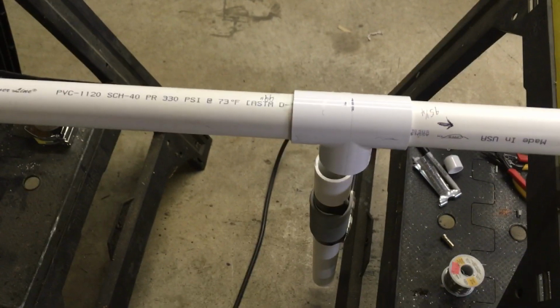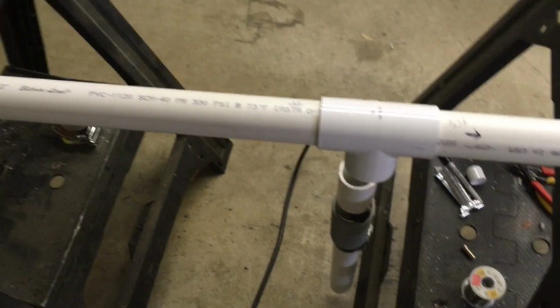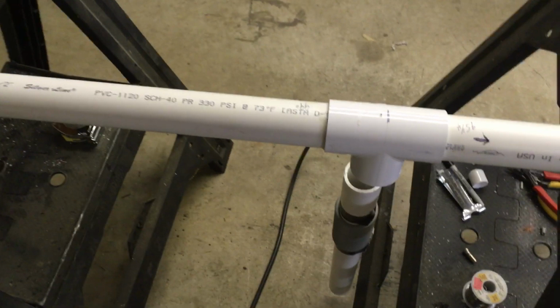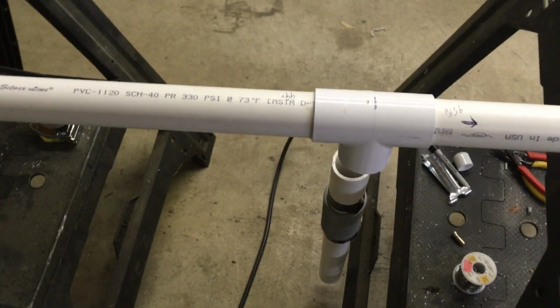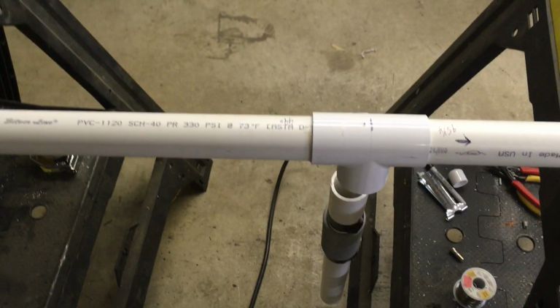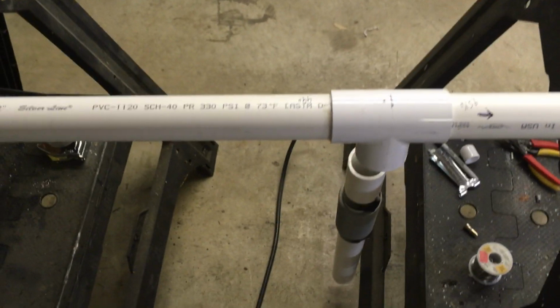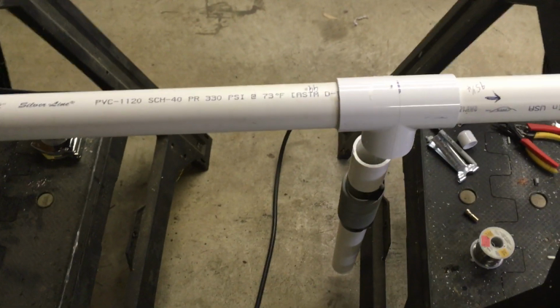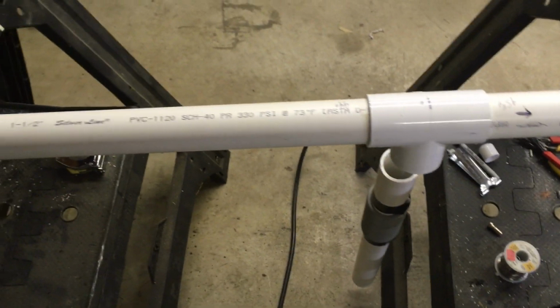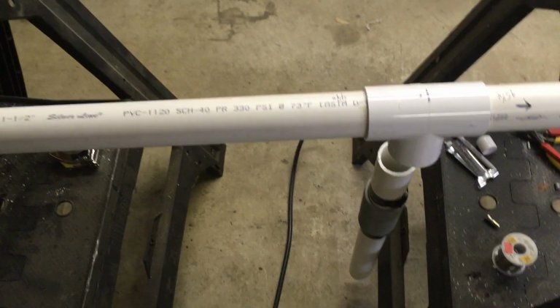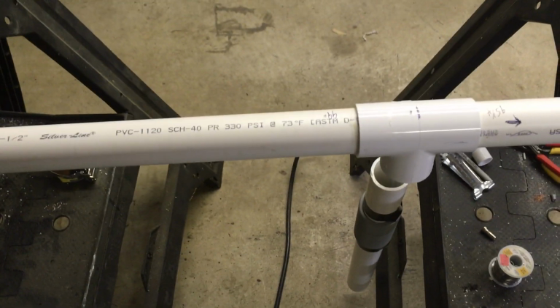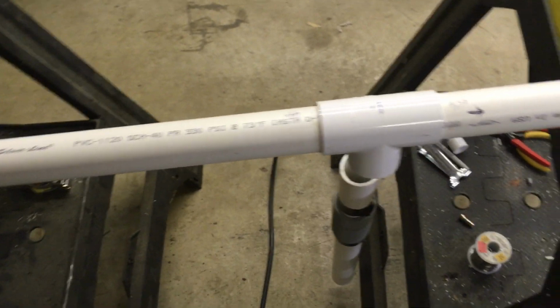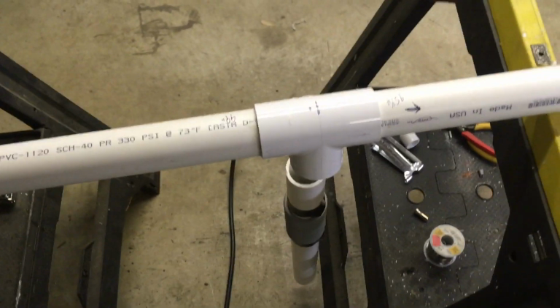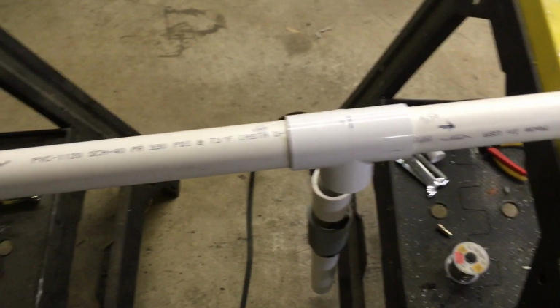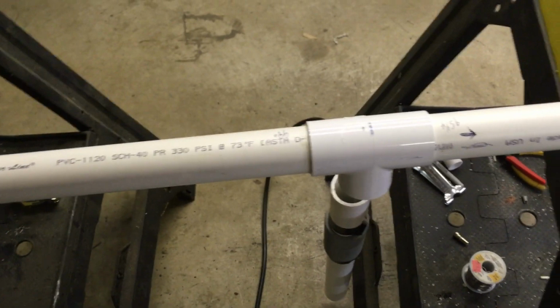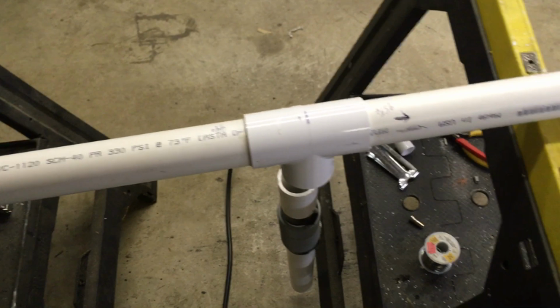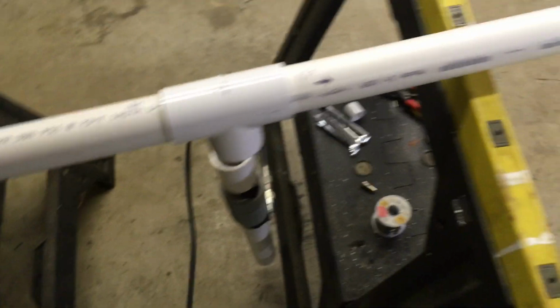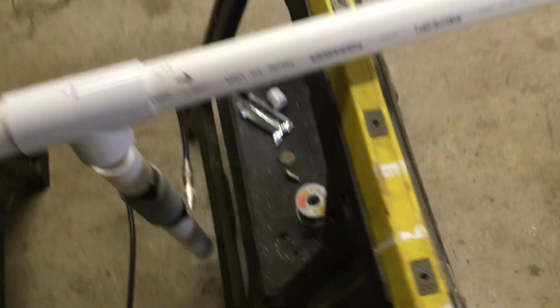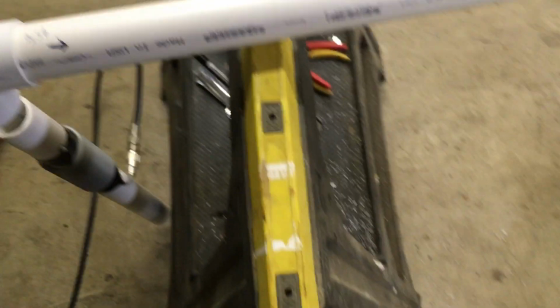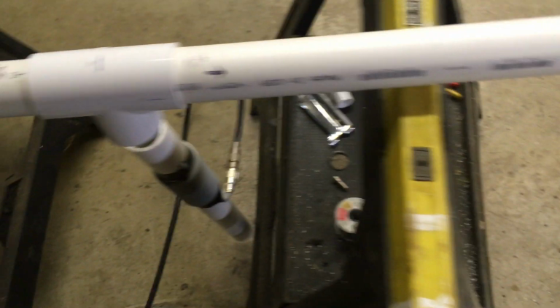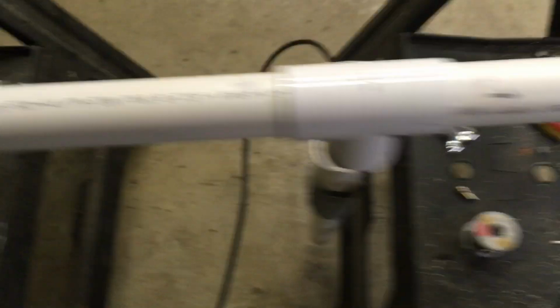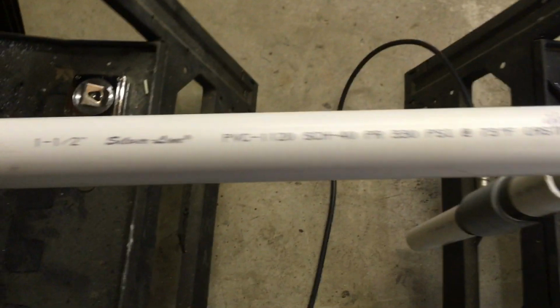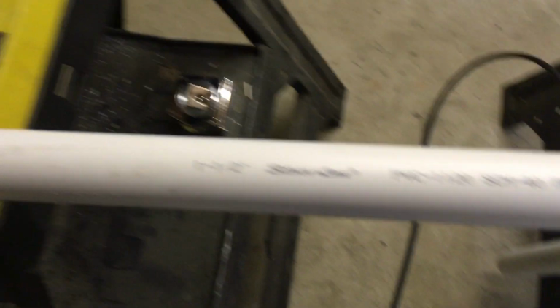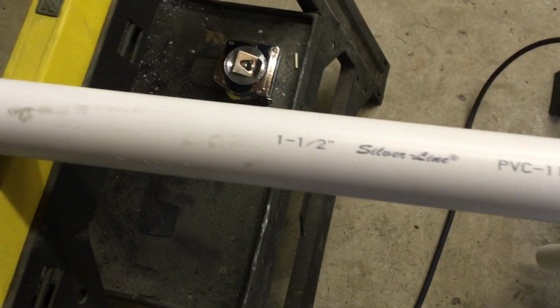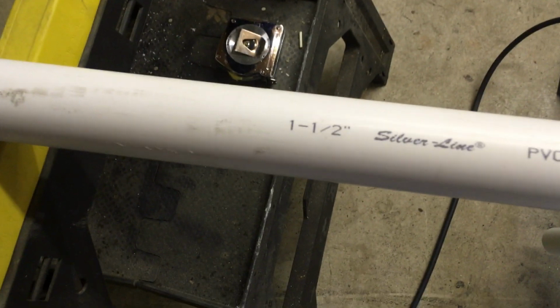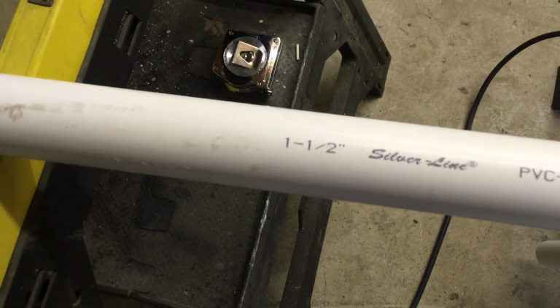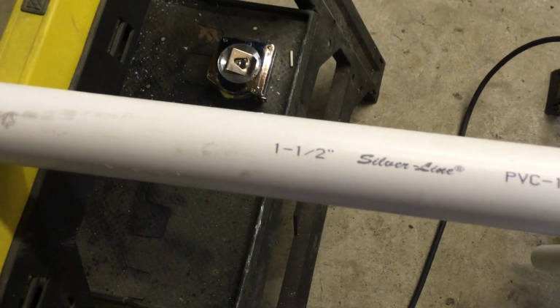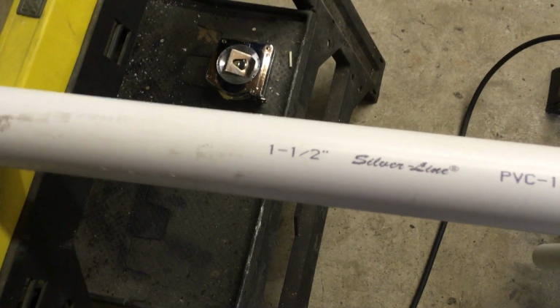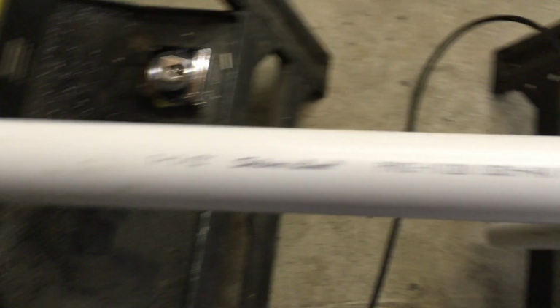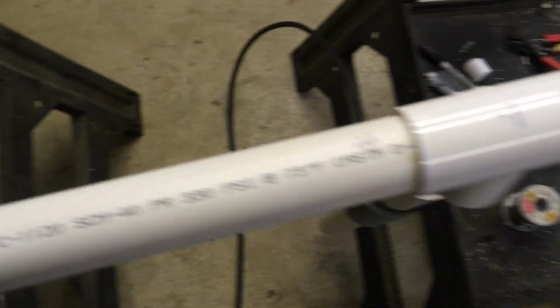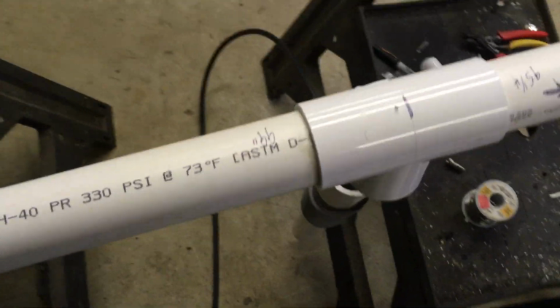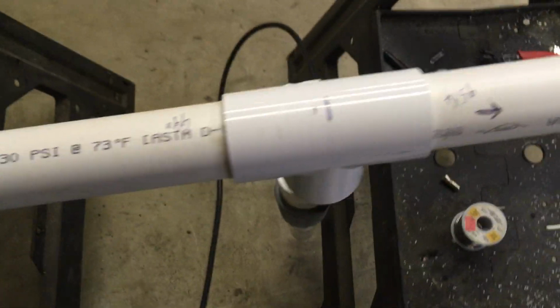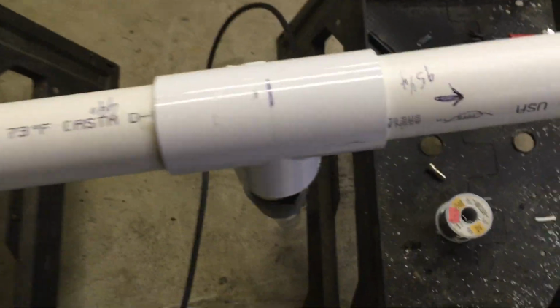And it's a half wave. I'm going to stick it on my tower — it ought to do okay. Here's the premise: it is inch-and-a-half PVC with a T-connector in the middle.